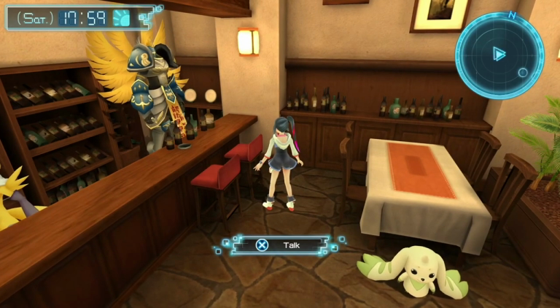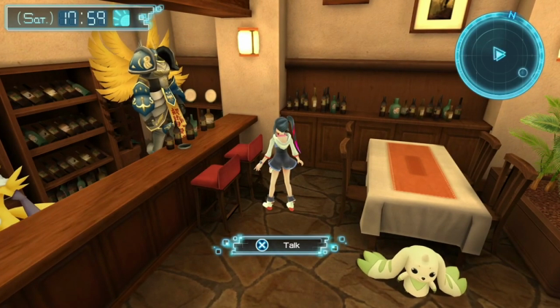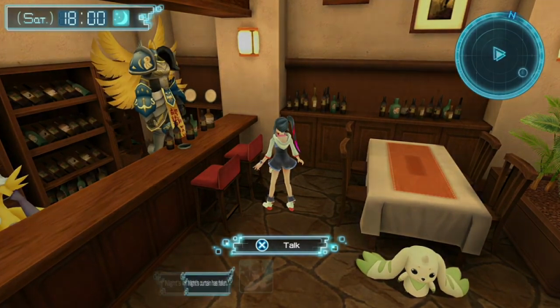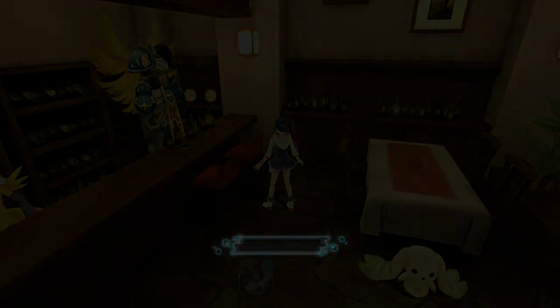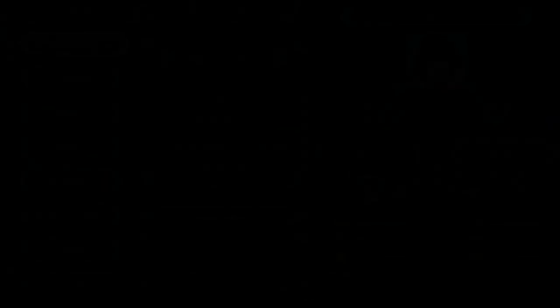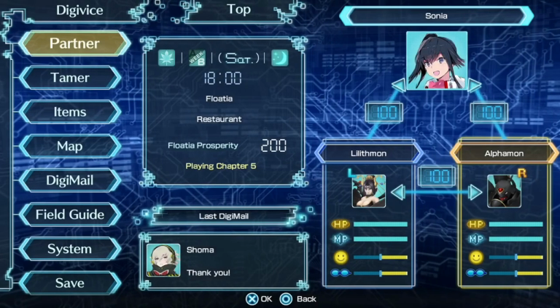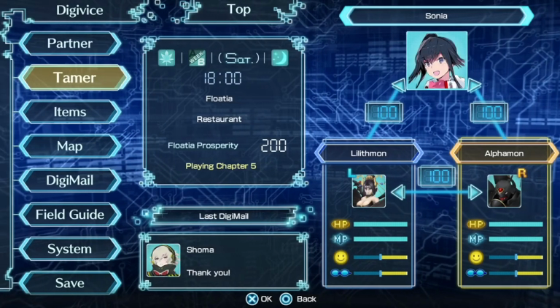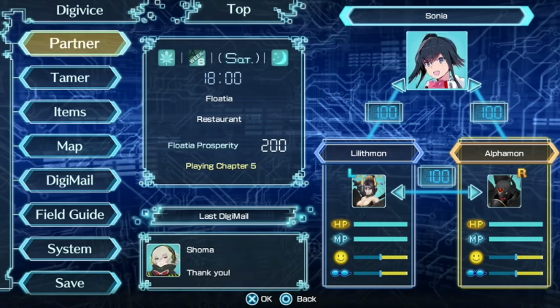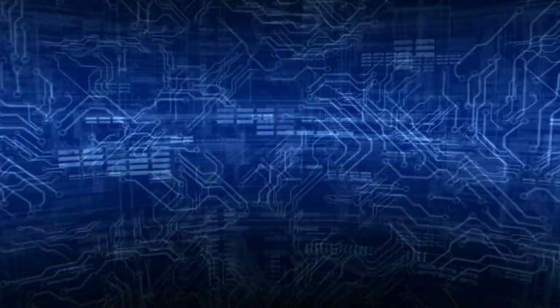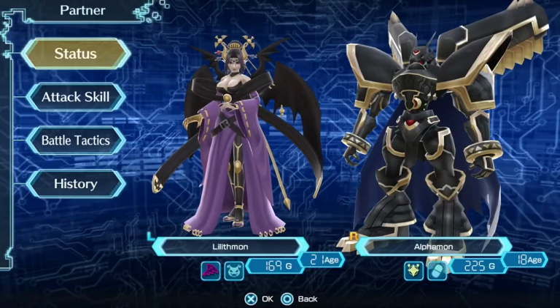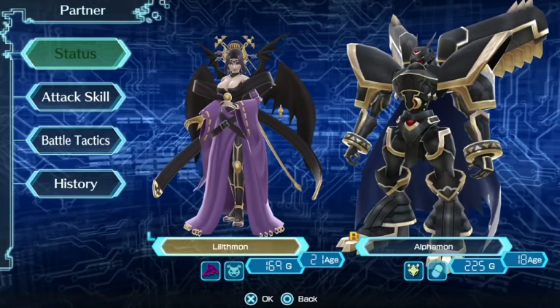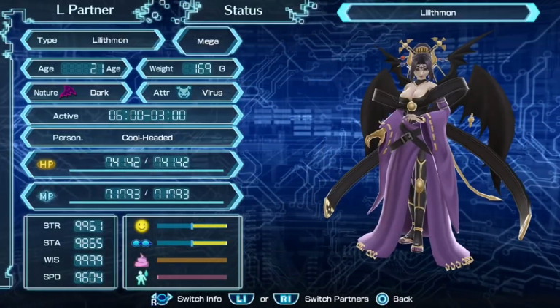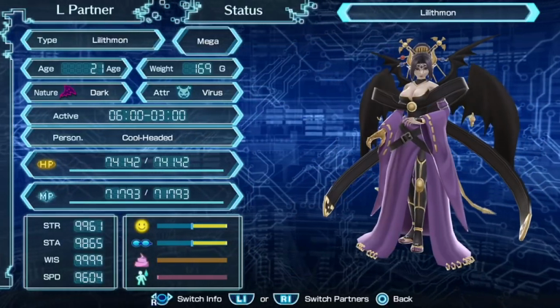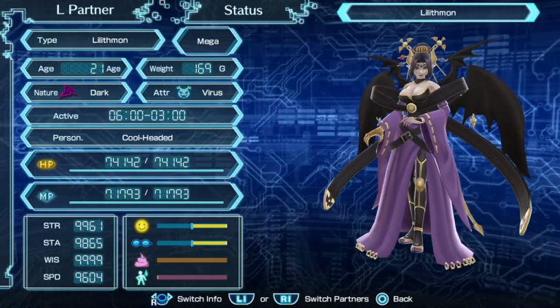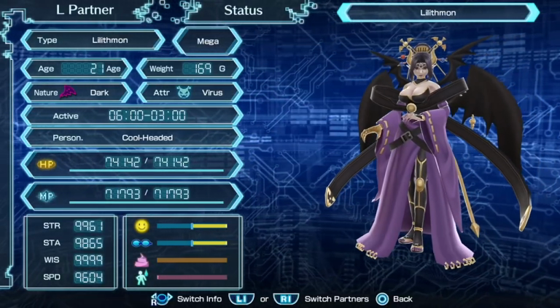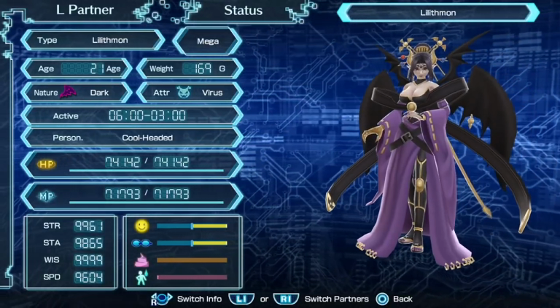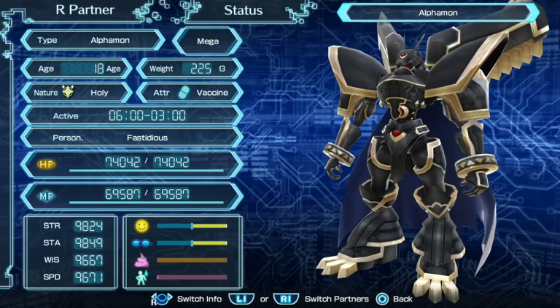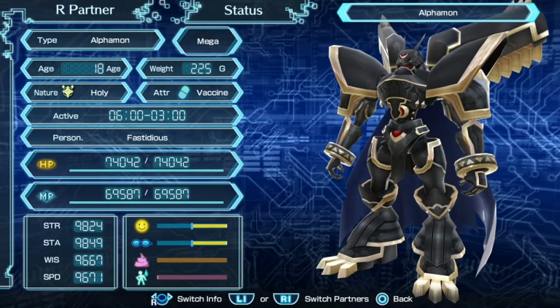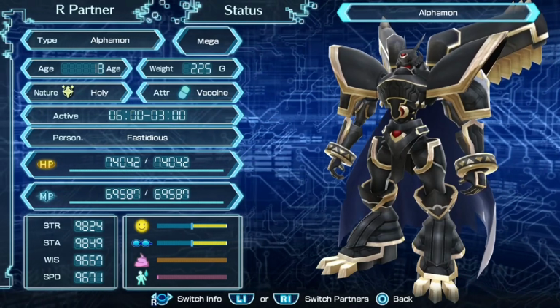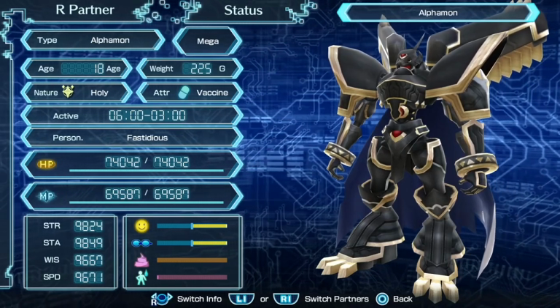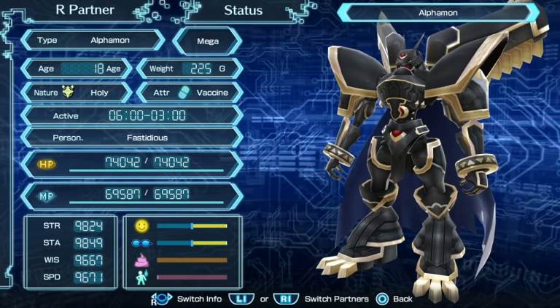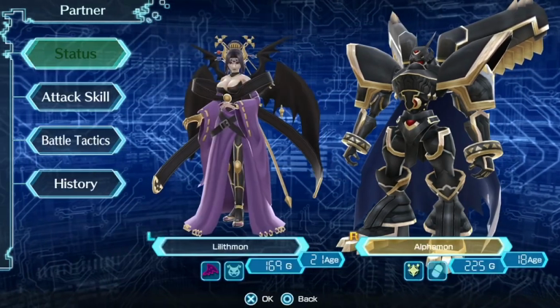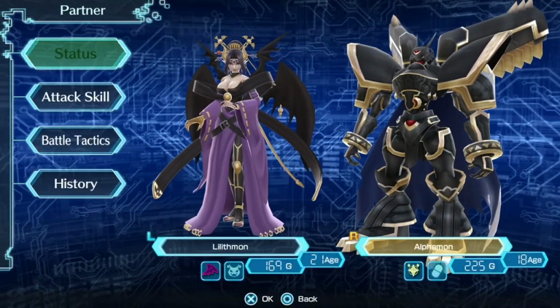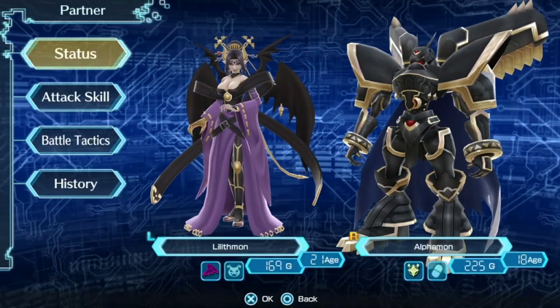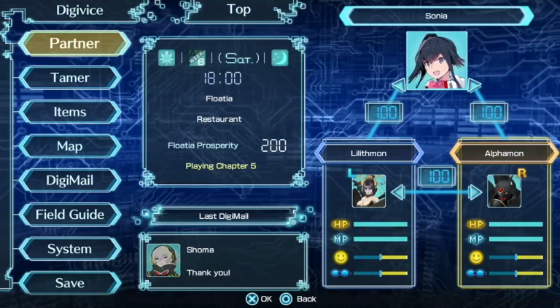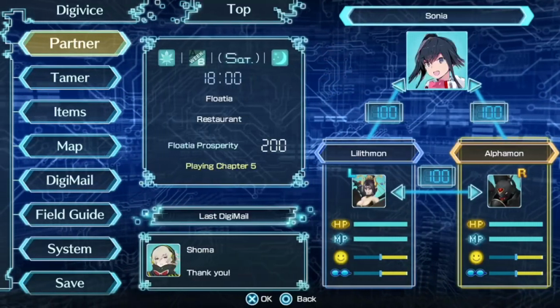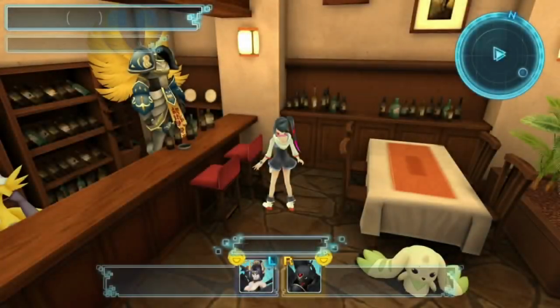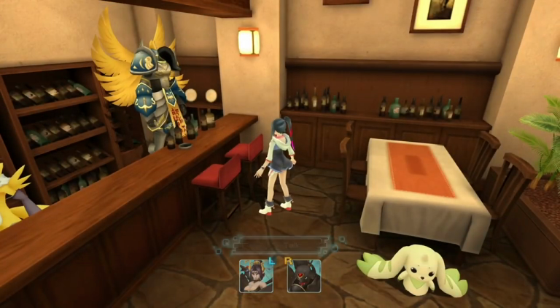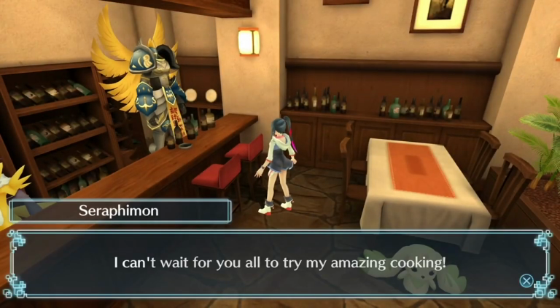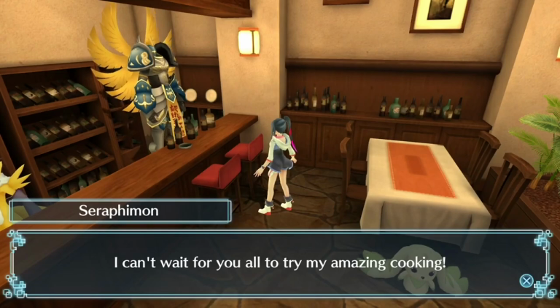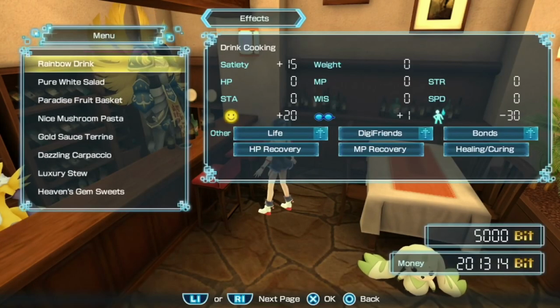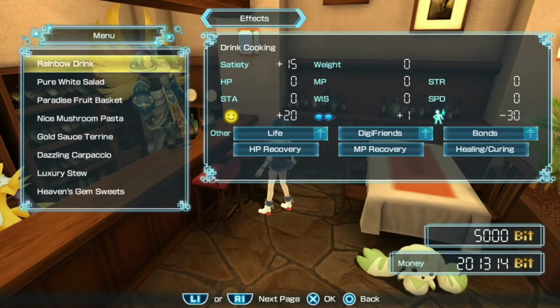I also kind of want to give them some more stat-up food as well, because let me look at their stats. Oh yeah, Lilithmon is already almost maxed out. So is Alphamon. I'd like to max out their stats. We're never EX-ing in this playthrough again.